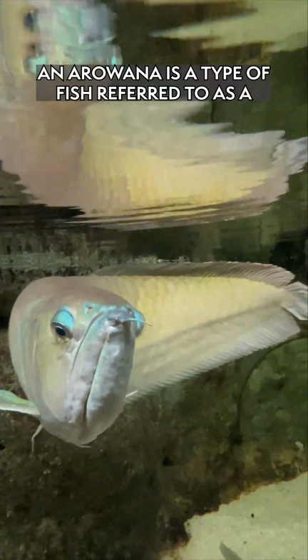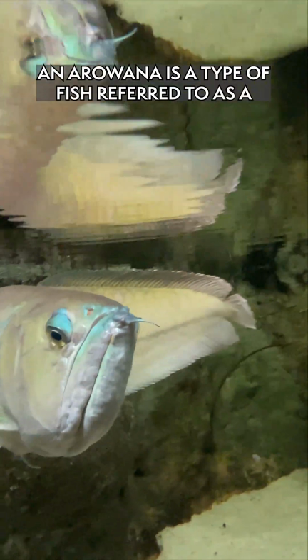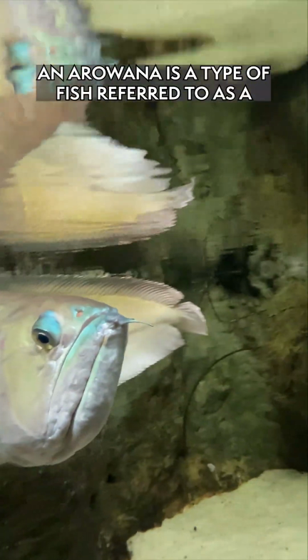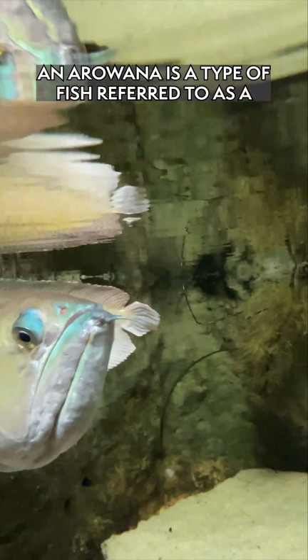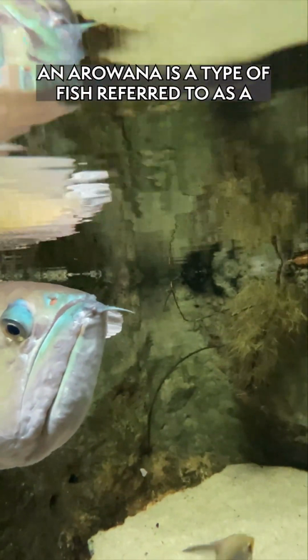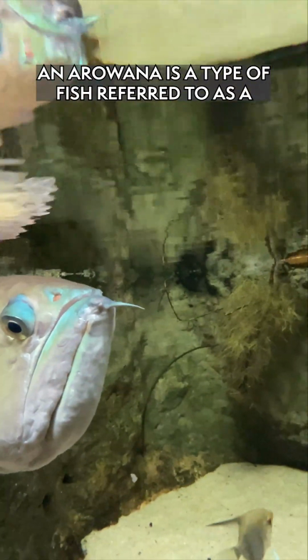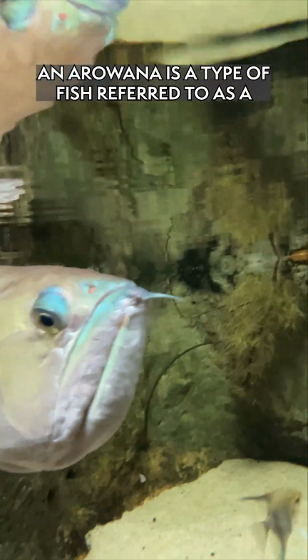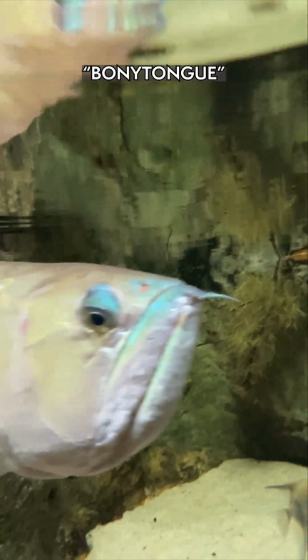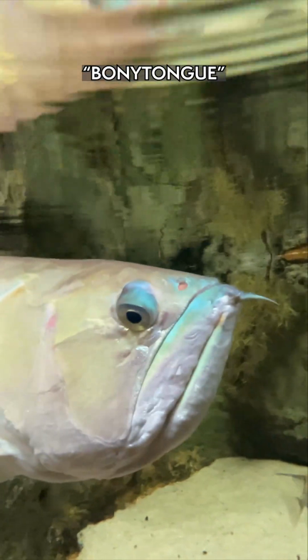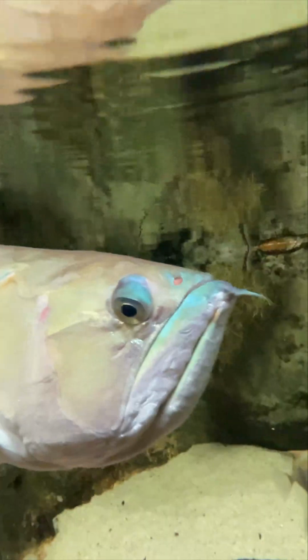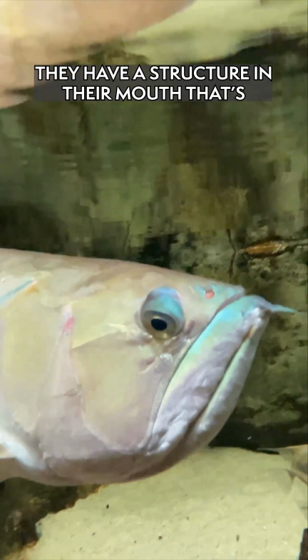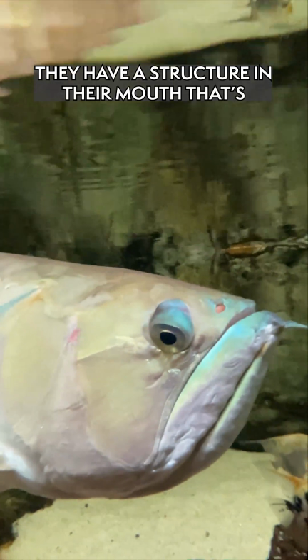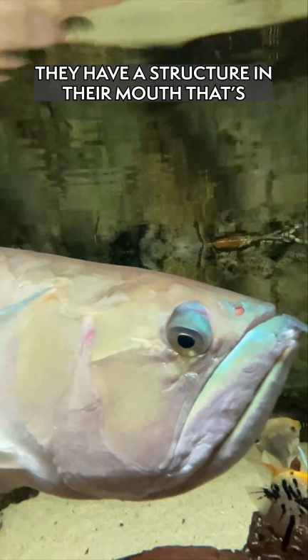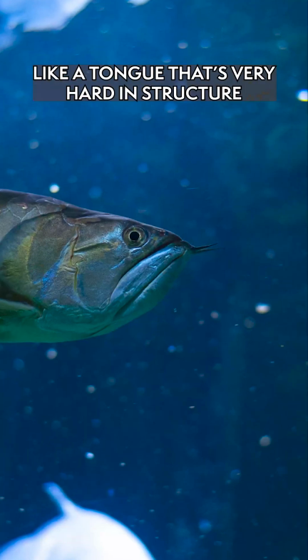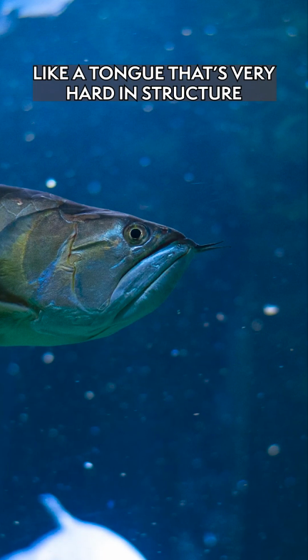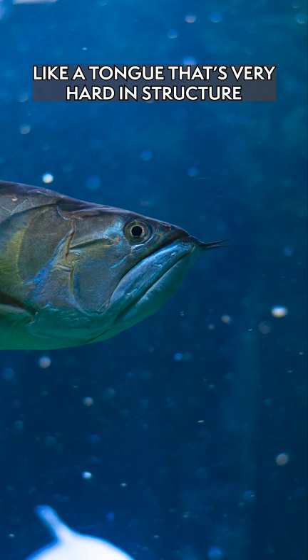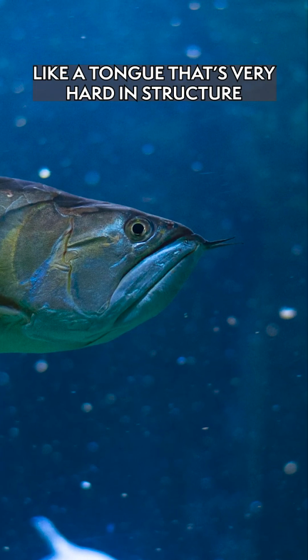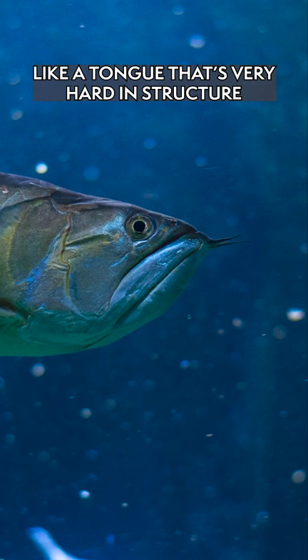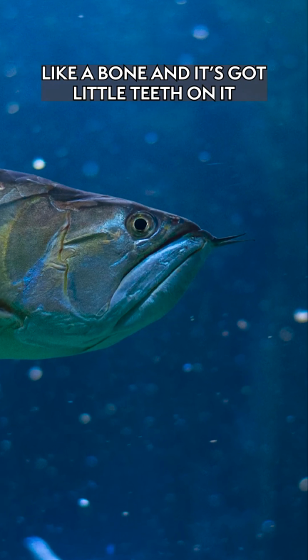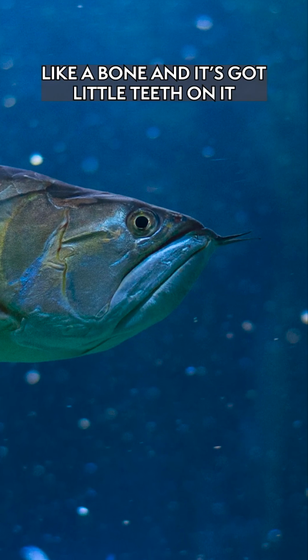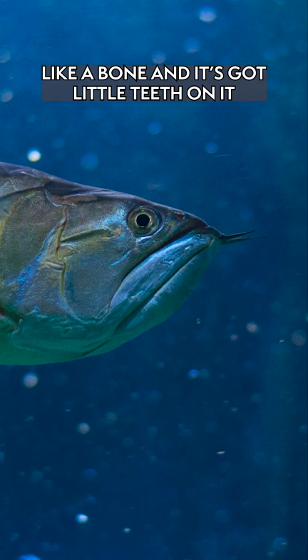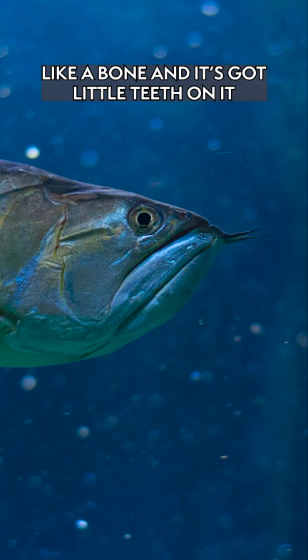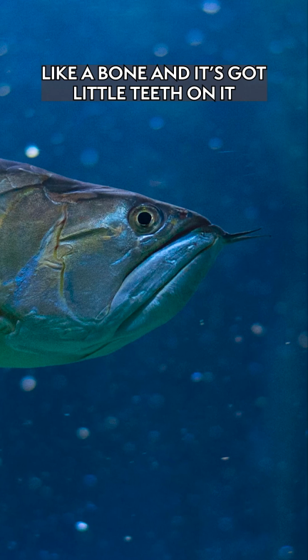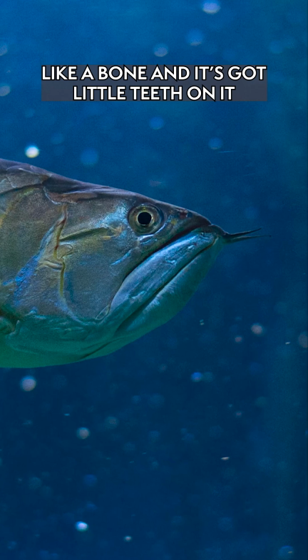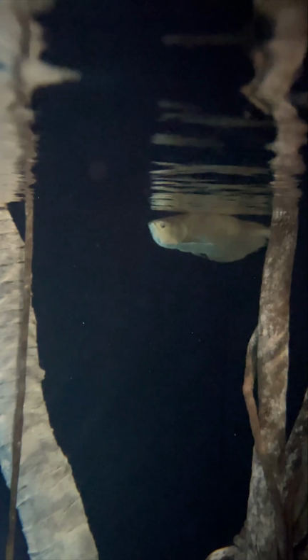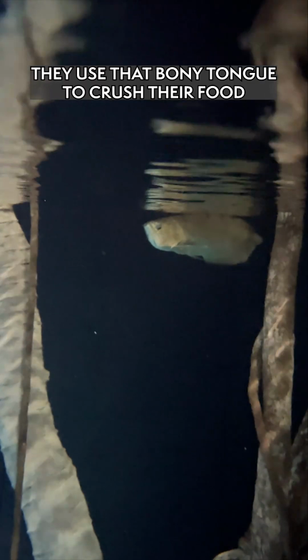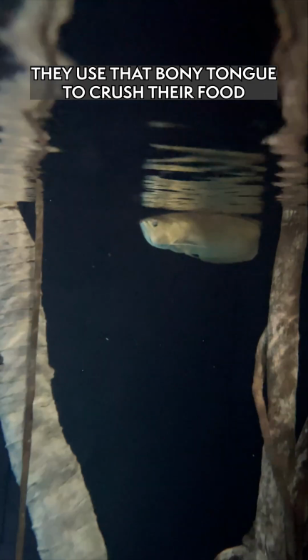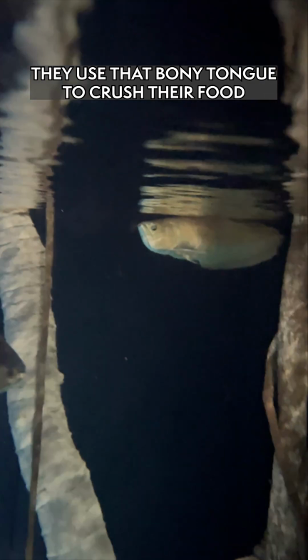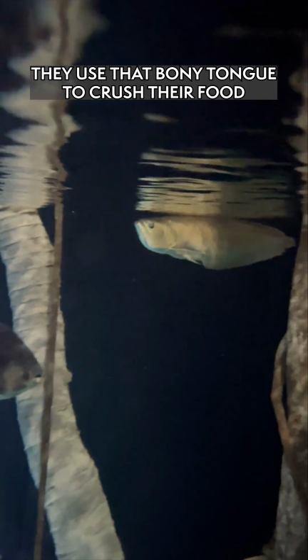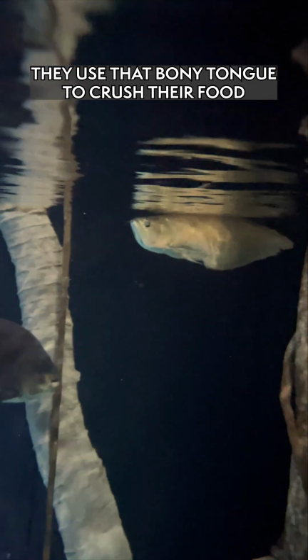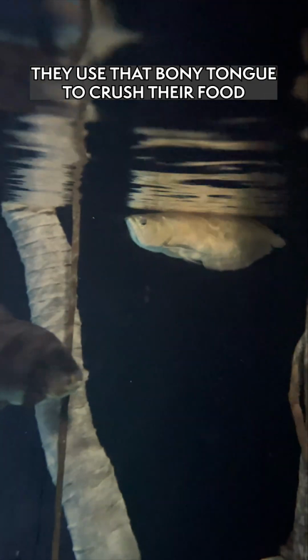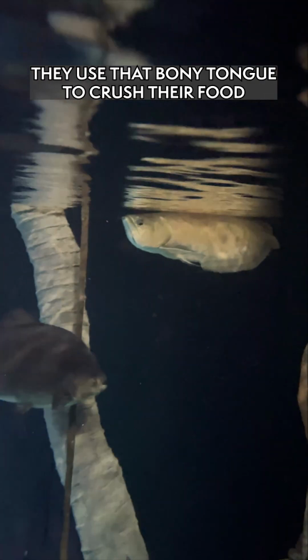An arowana is a type of fish referred to as a bony tongue. They have a structure in their mouth — it's like a tongue that's very hard and structured like a bone, and it's got little teeth on it. They use that bony tongue to kind of crush their food.